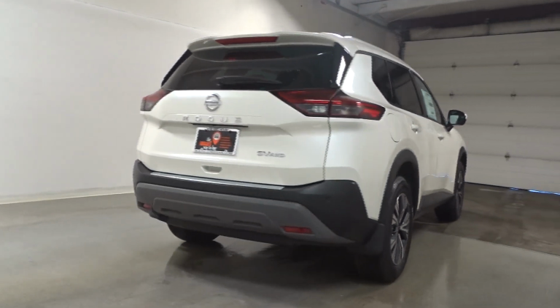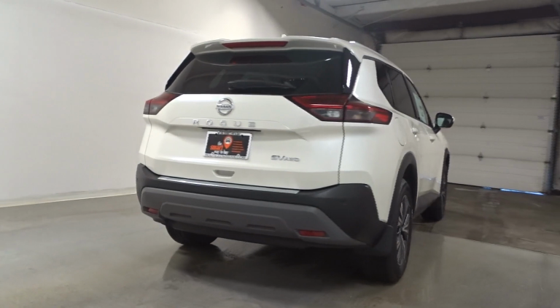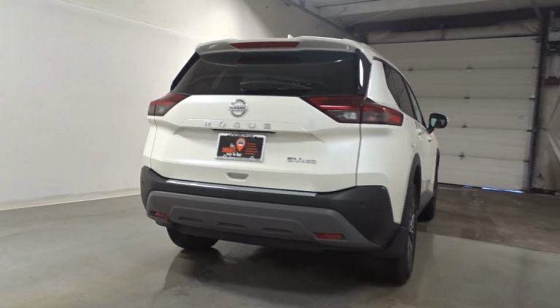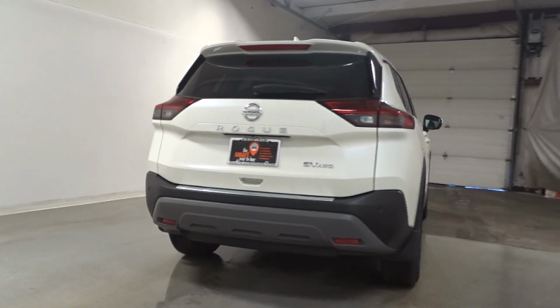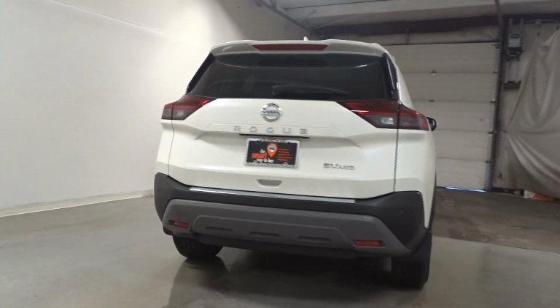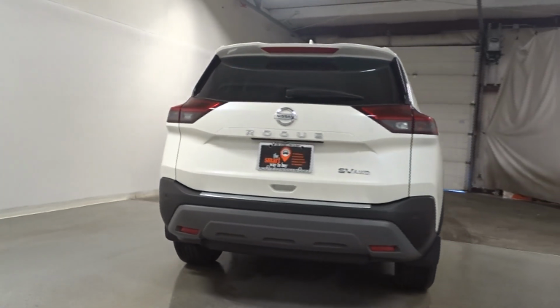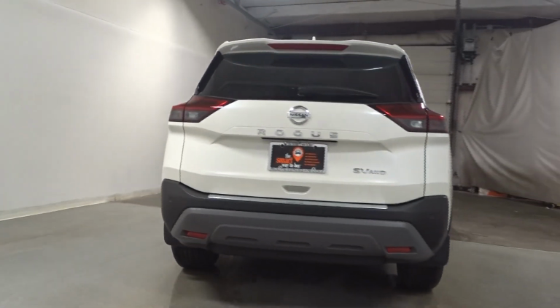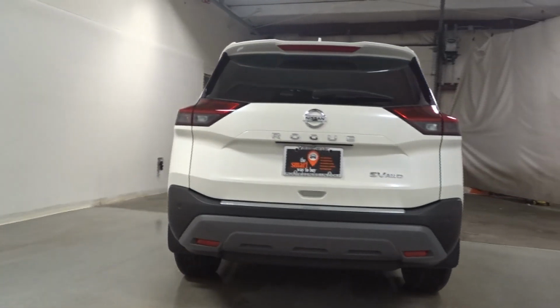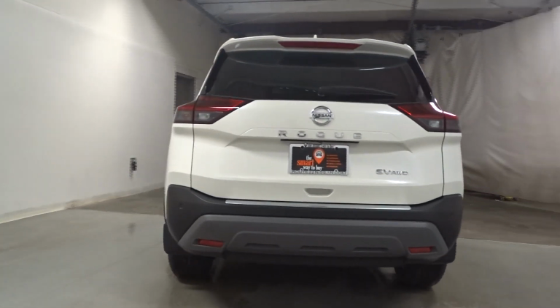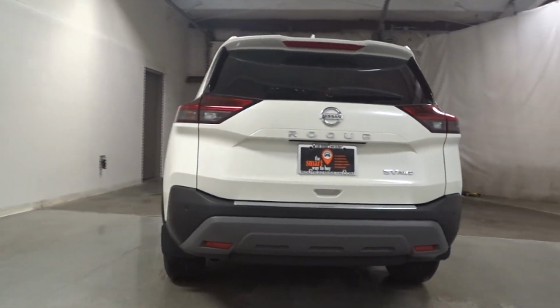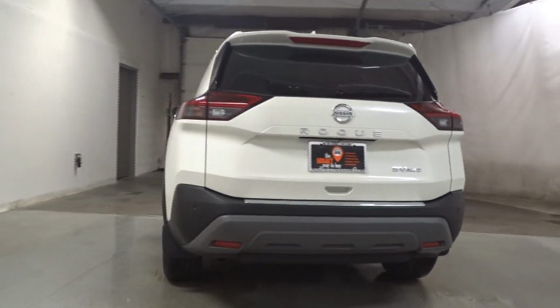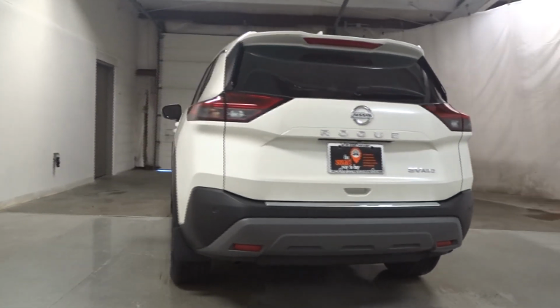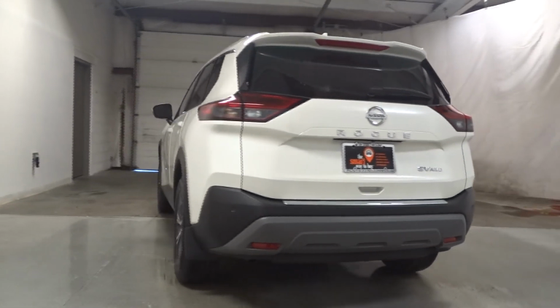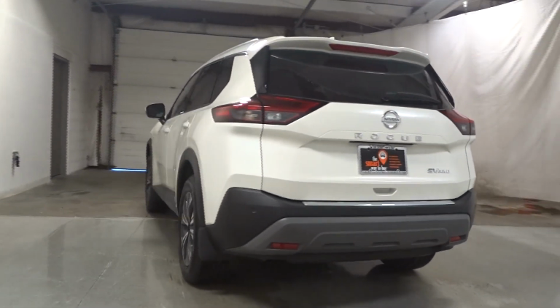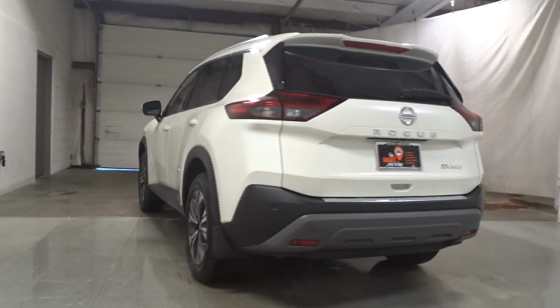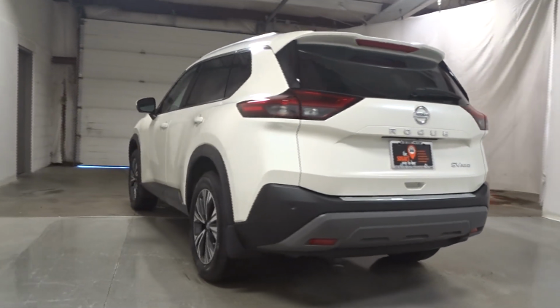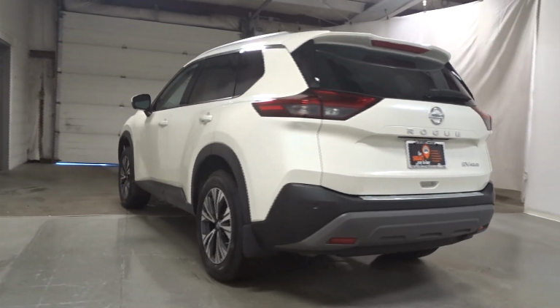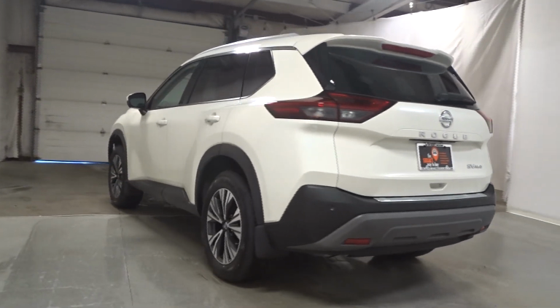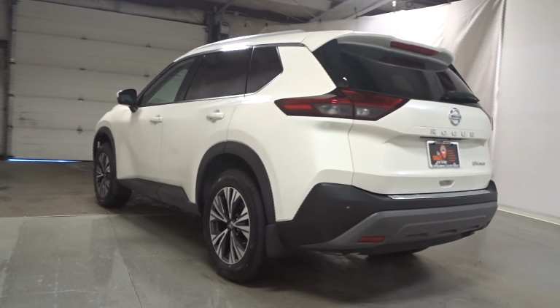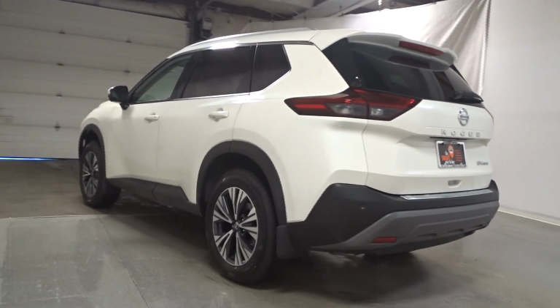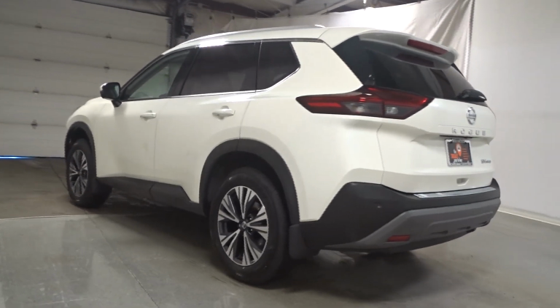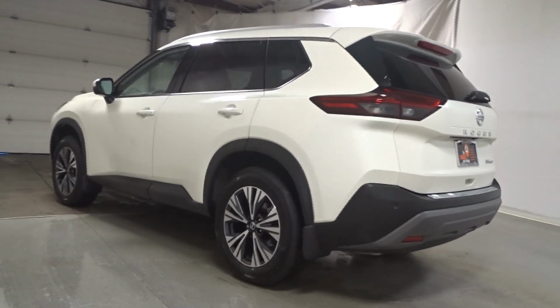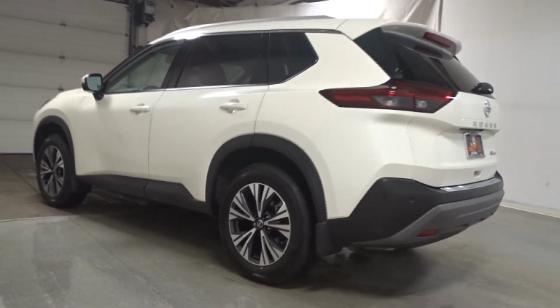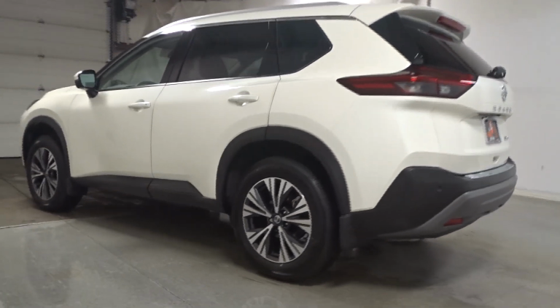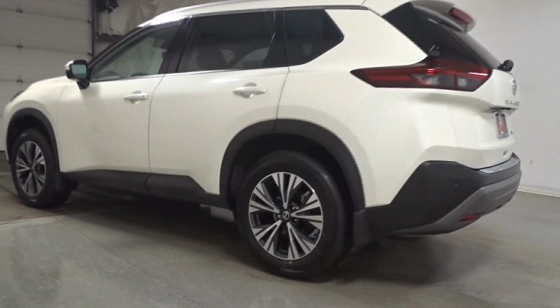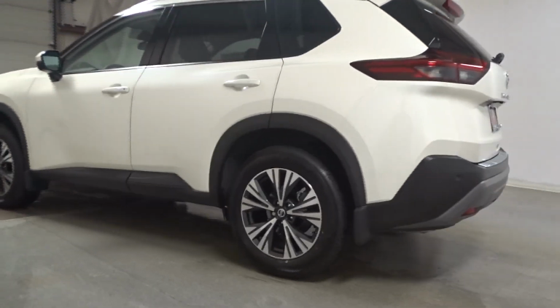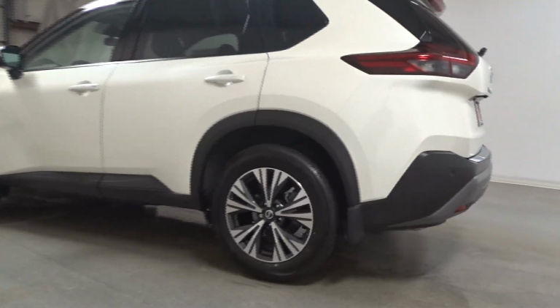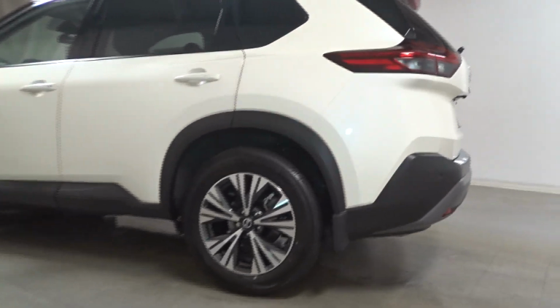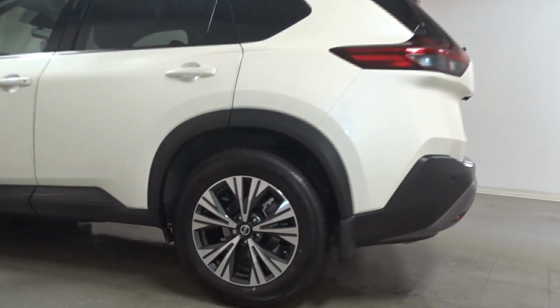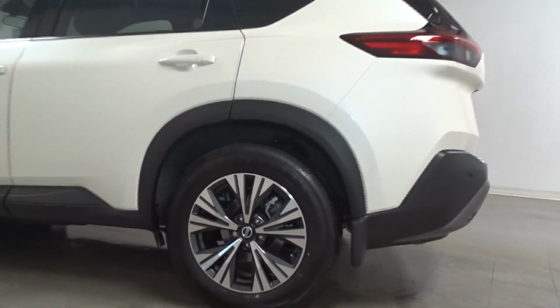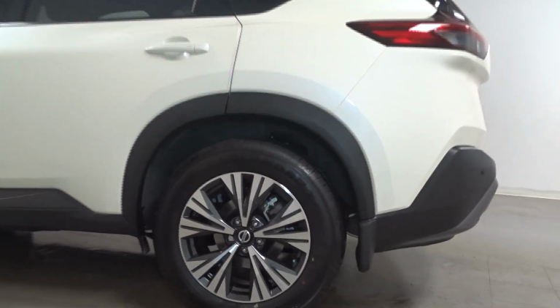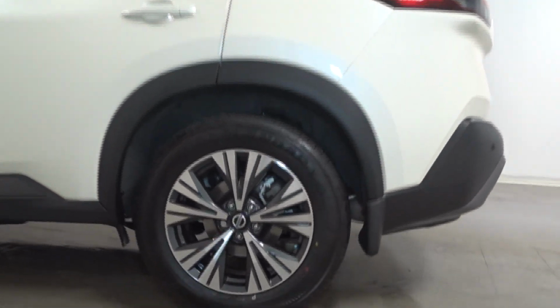Apple CarPlay and or Android Auto. Panoramic Roof. Keyless Entry. Heated Driver Seat. Satellite Radio. Heated Mirrors.